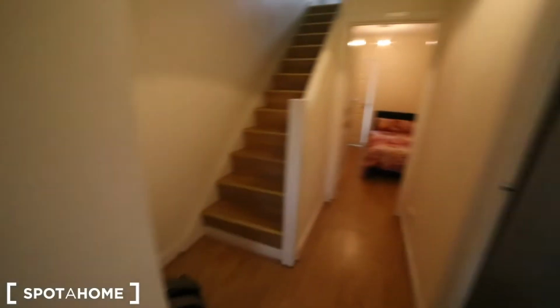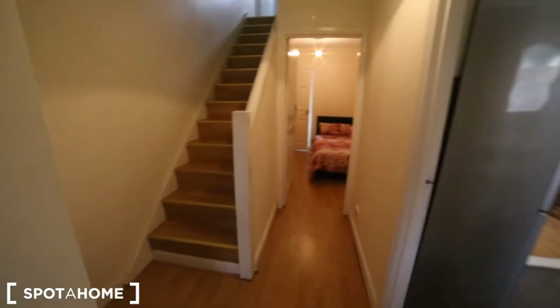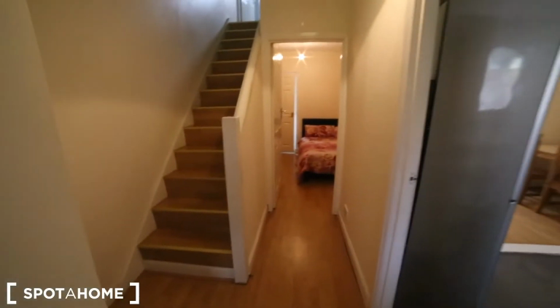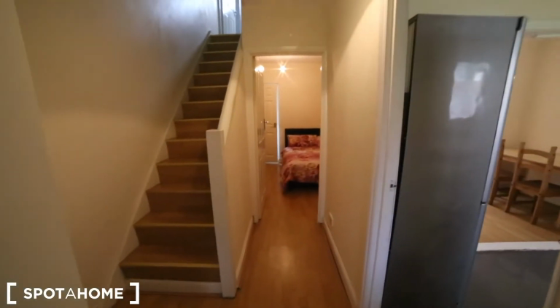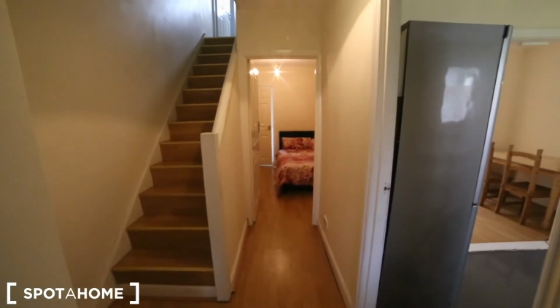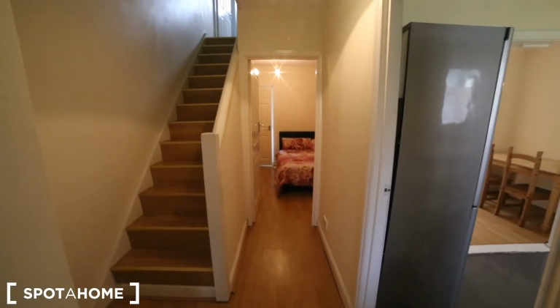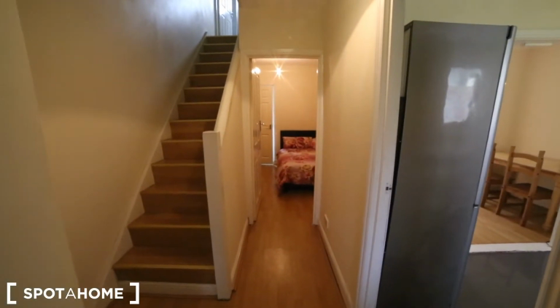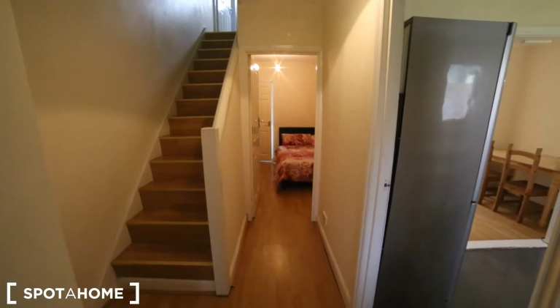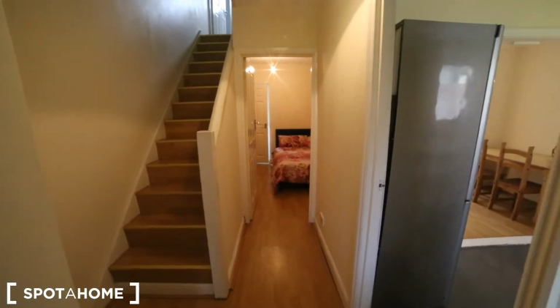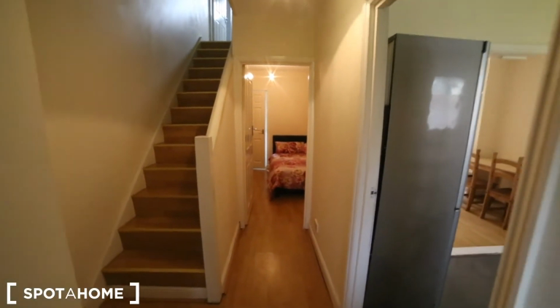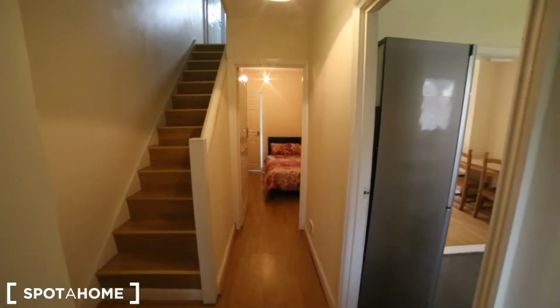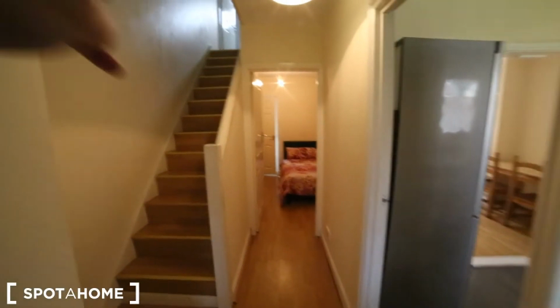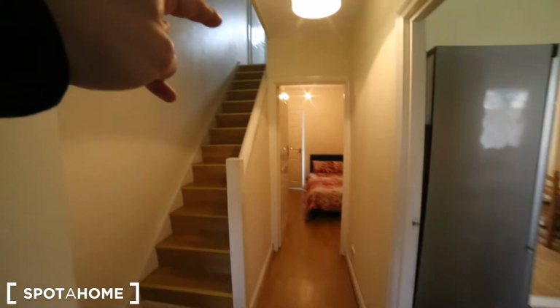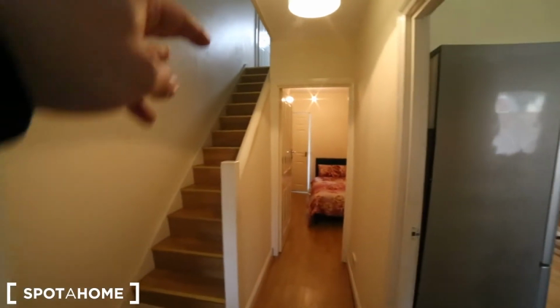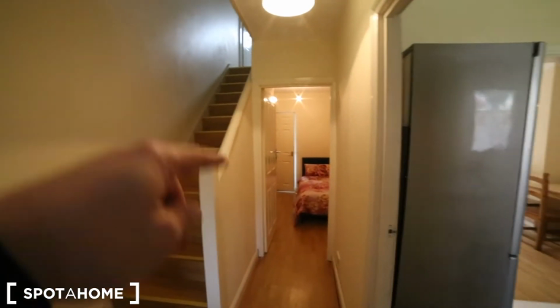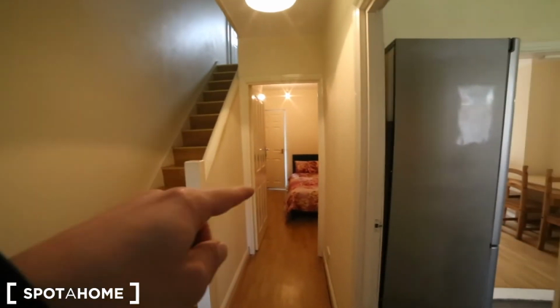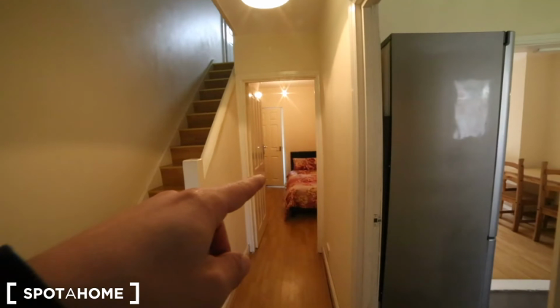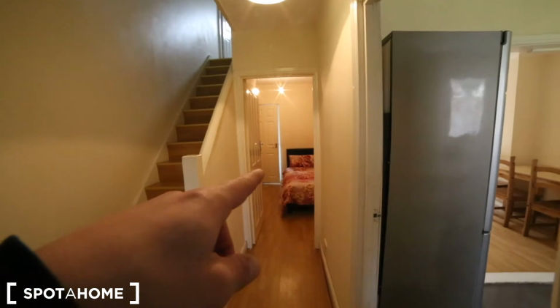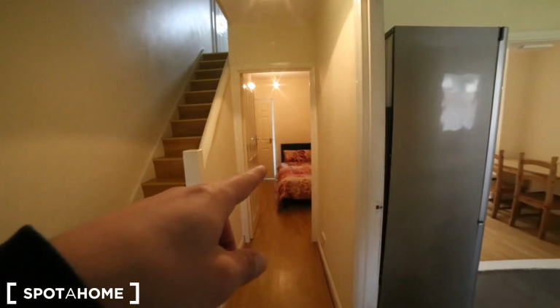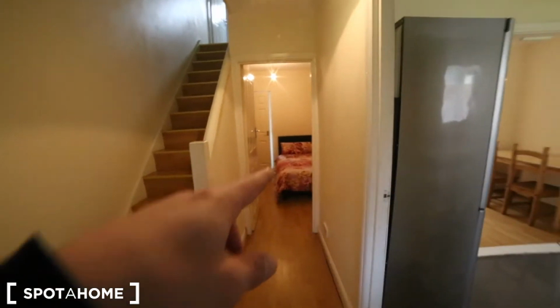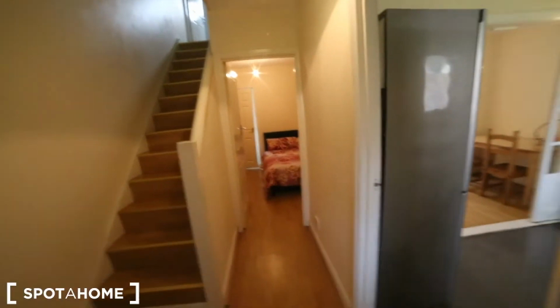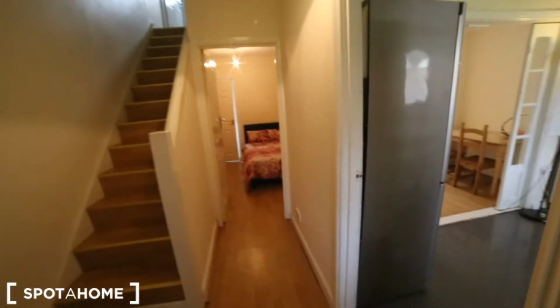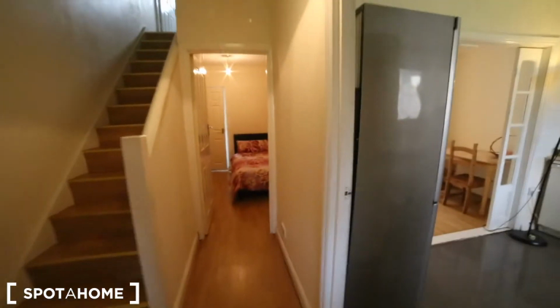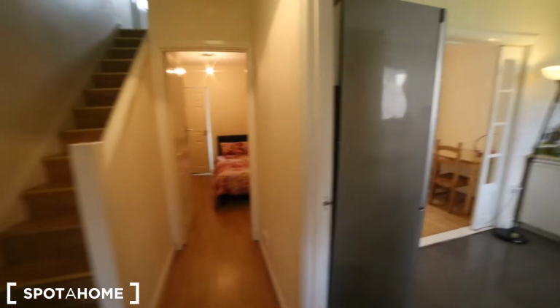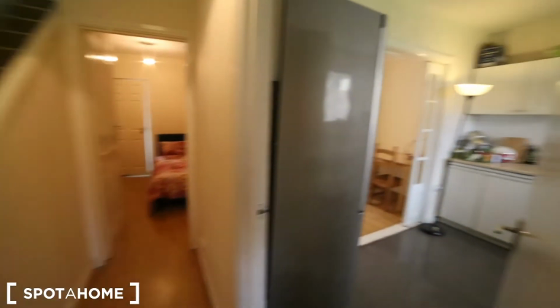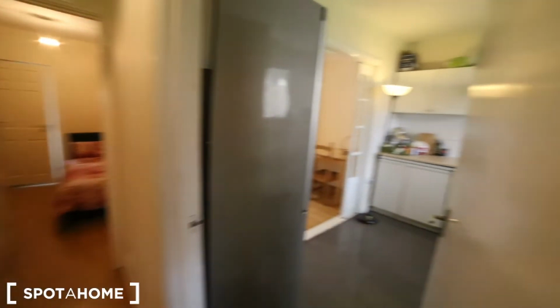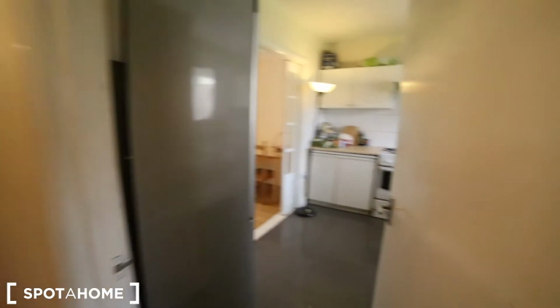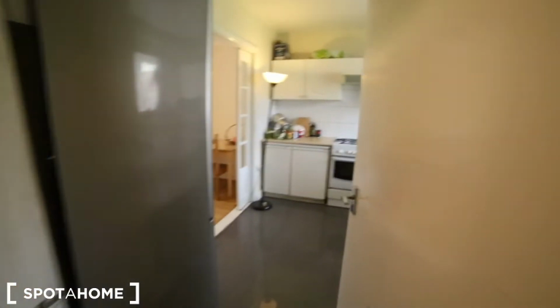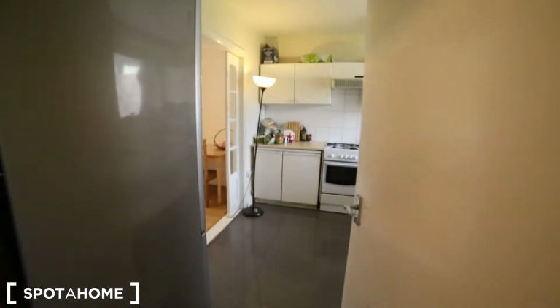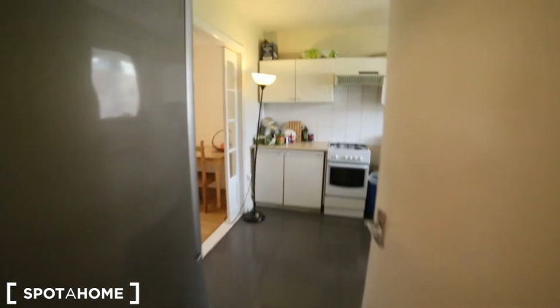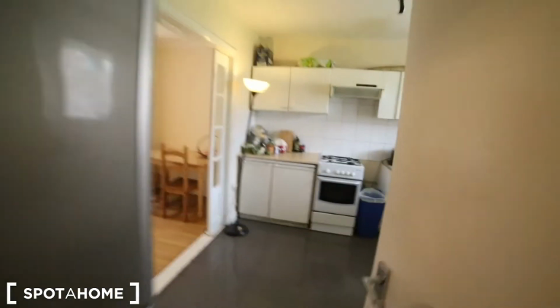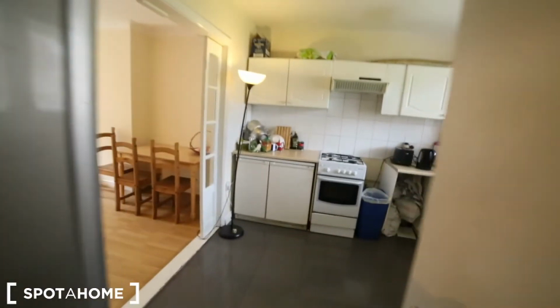And then here we go upstairs — three rooms — and then we got bedroom one just there, and the kitchen is here.